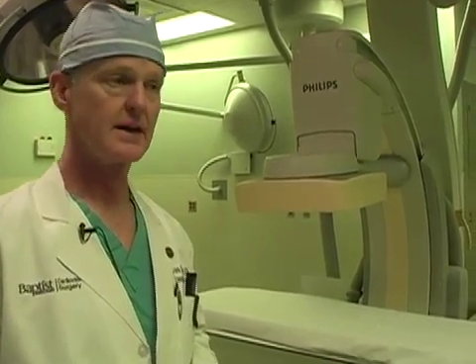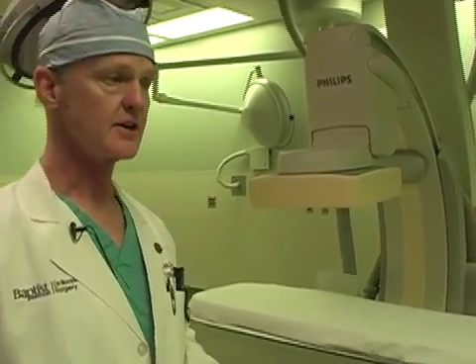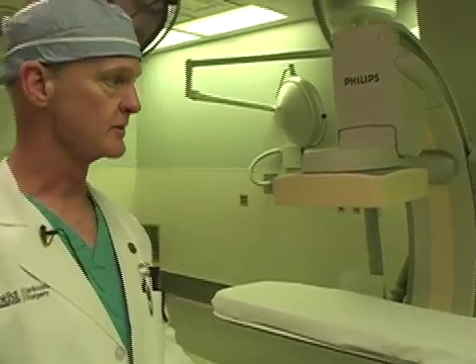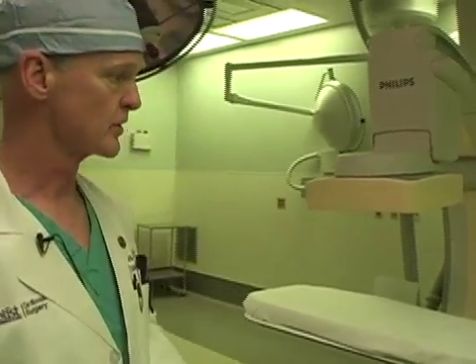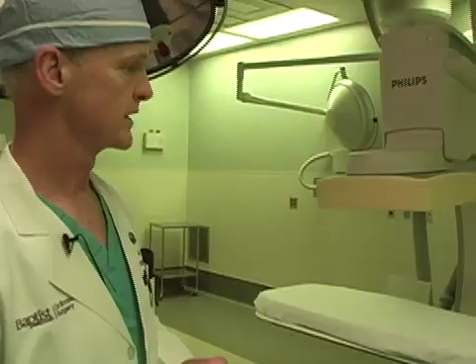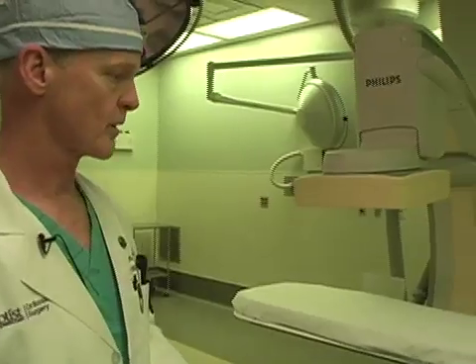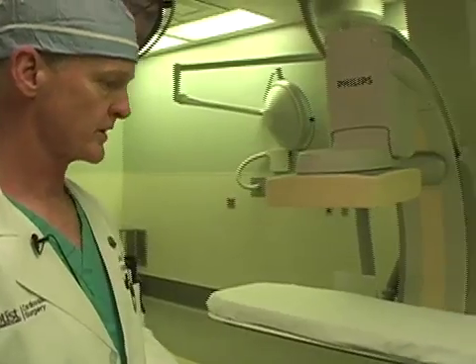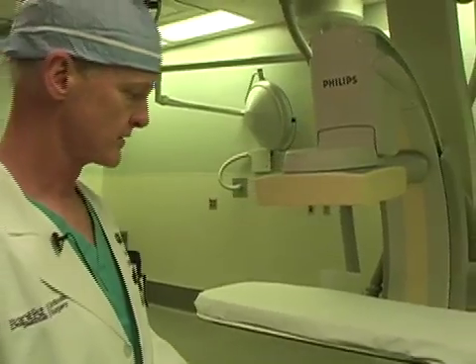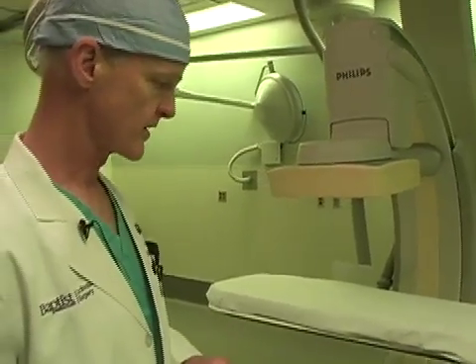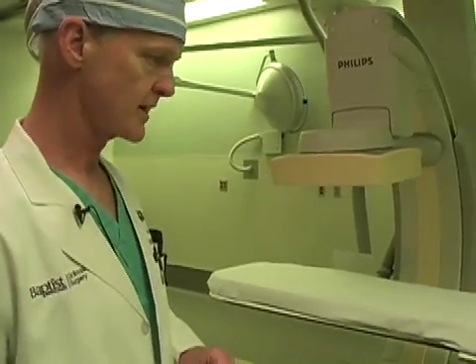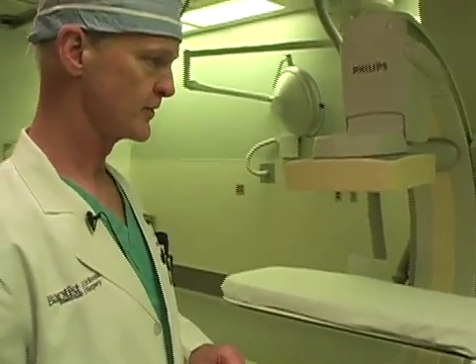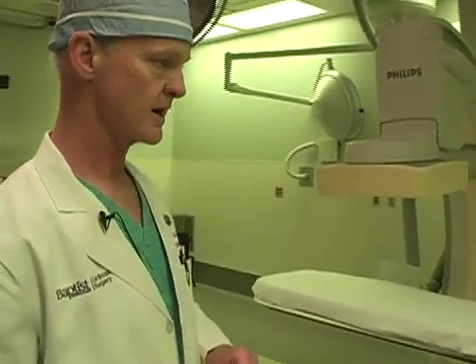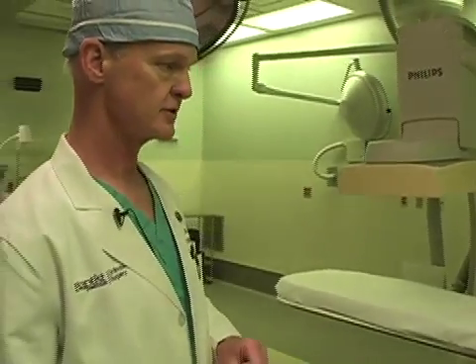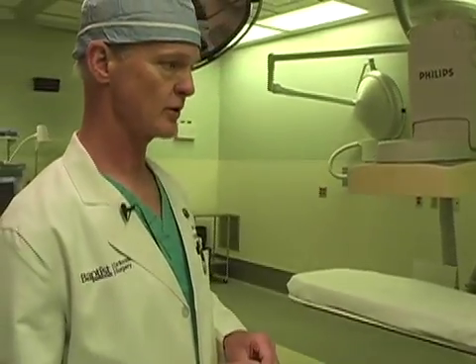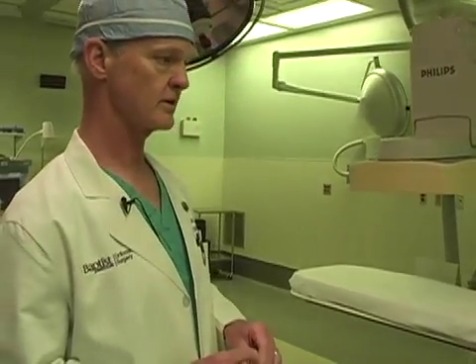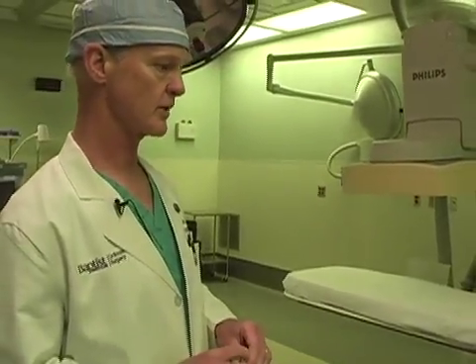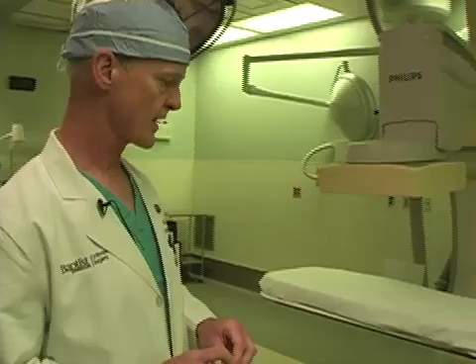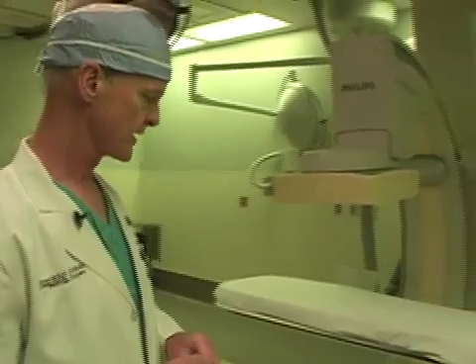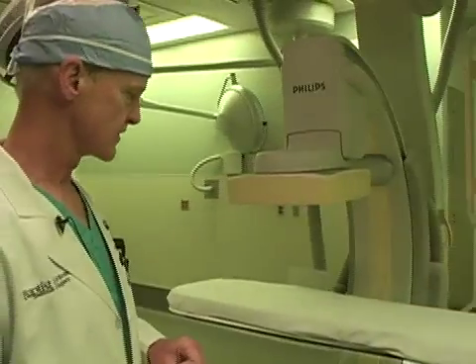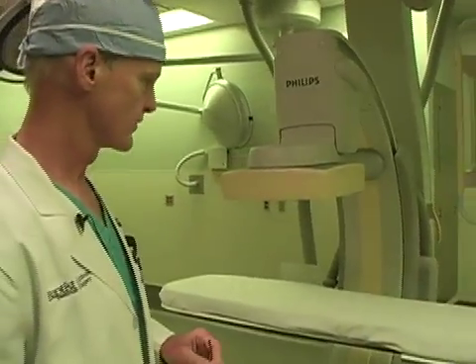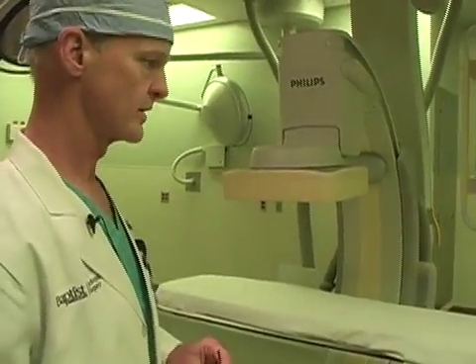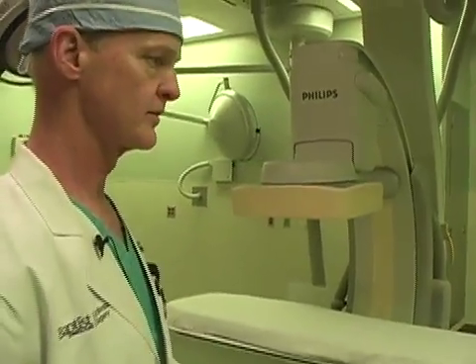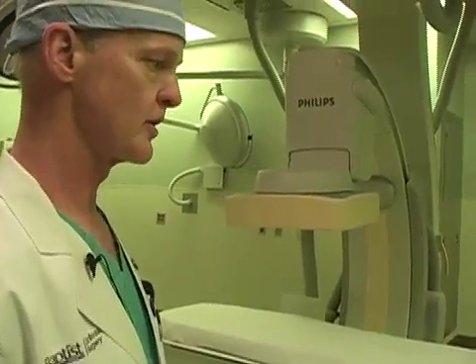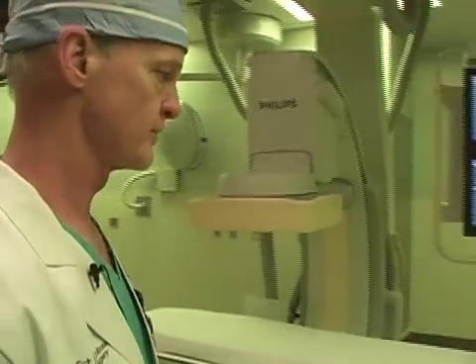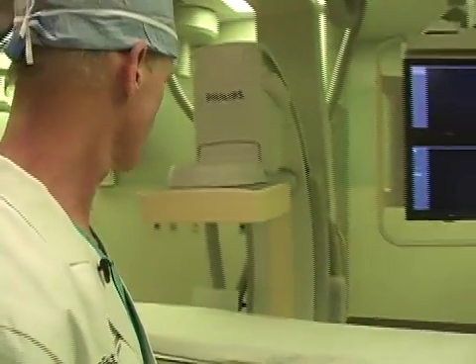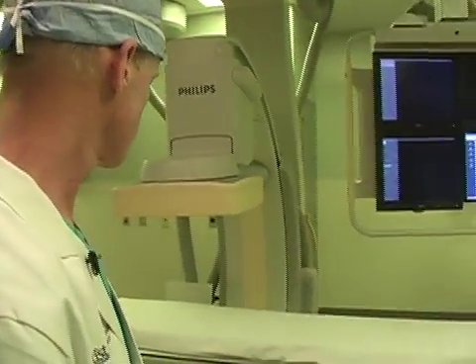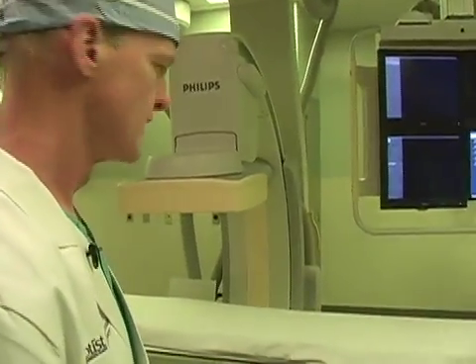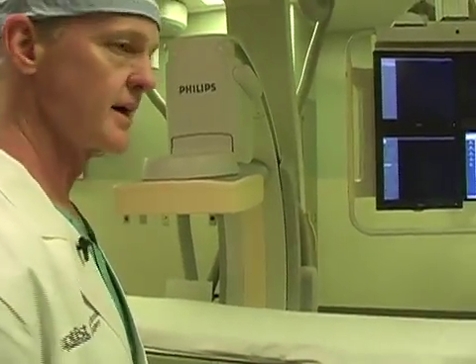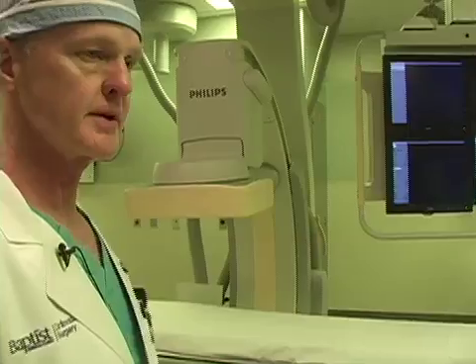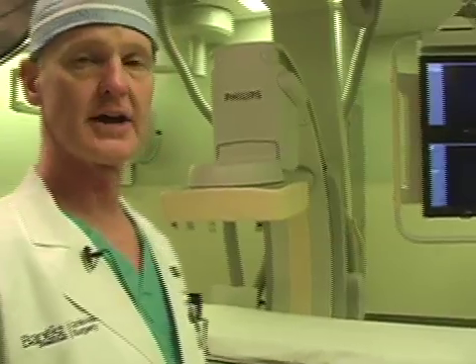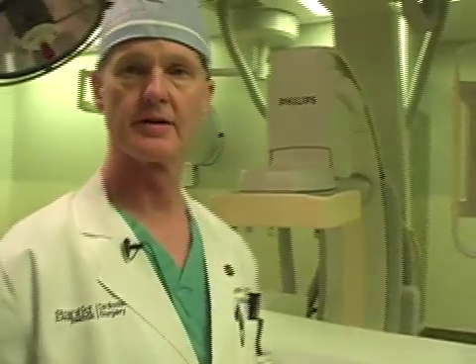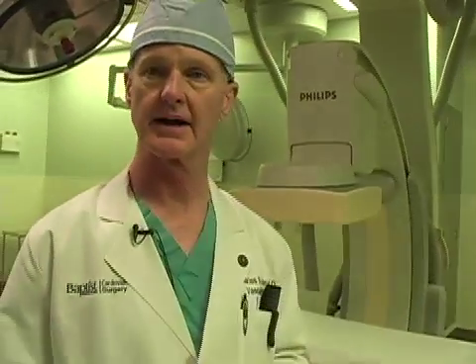In addition, the room incorporates the very latest technology for radiographic imaging, with C-arm fluoroscopy having been the standard in the past.